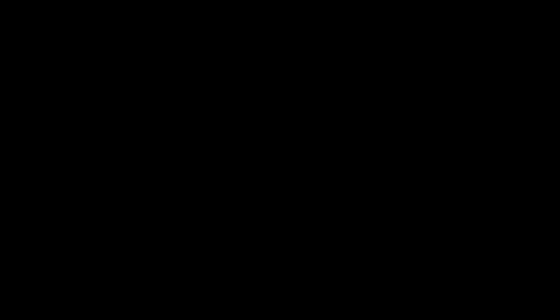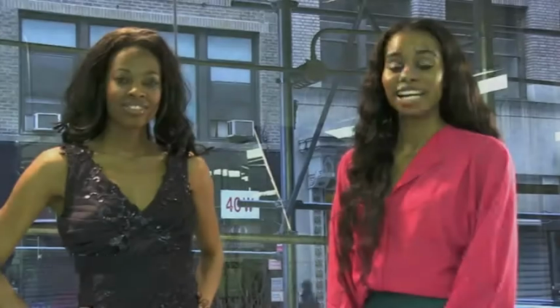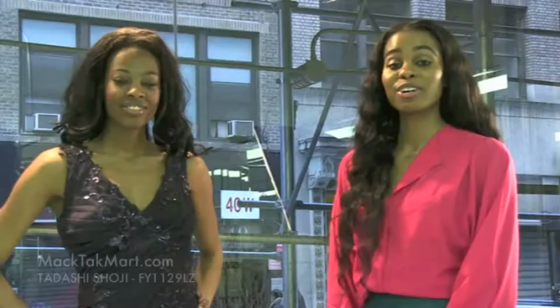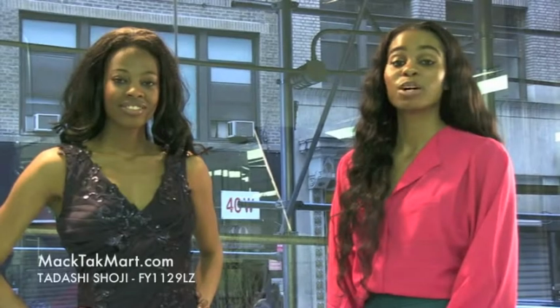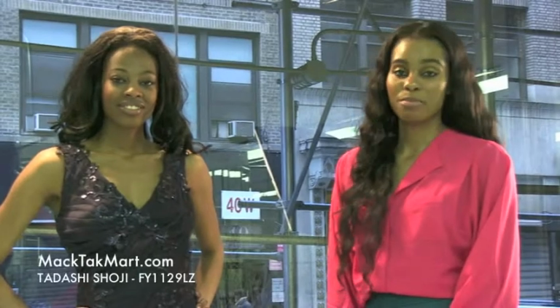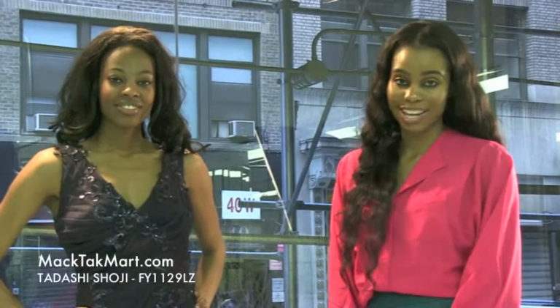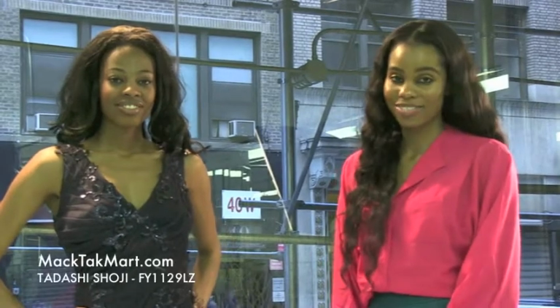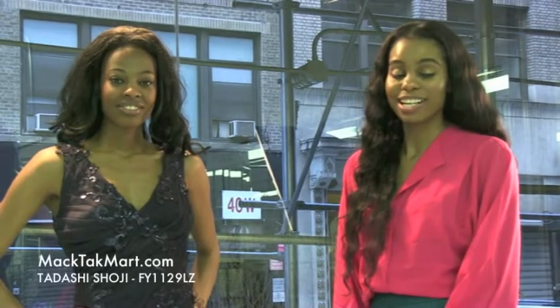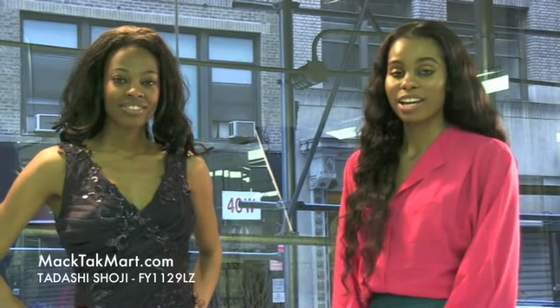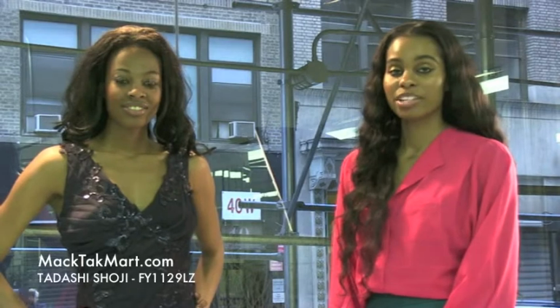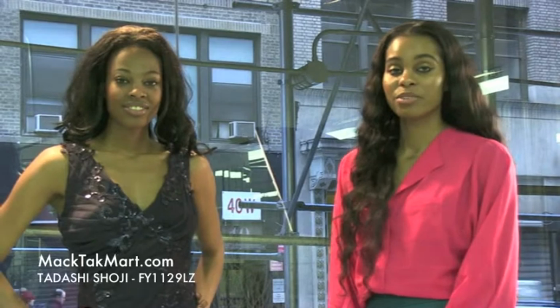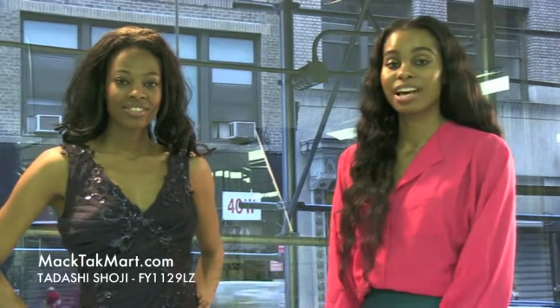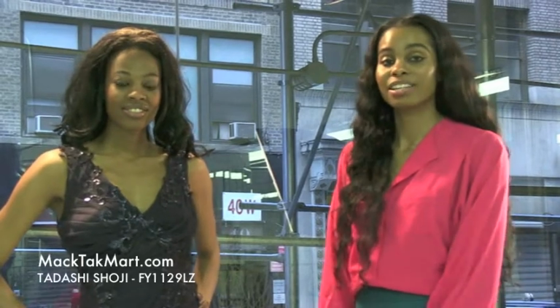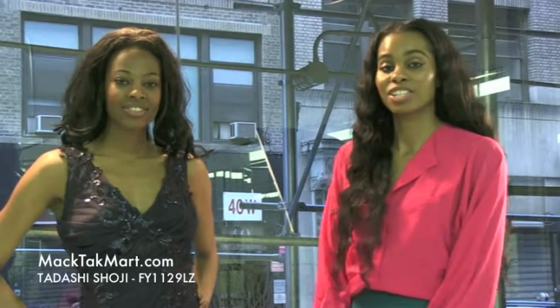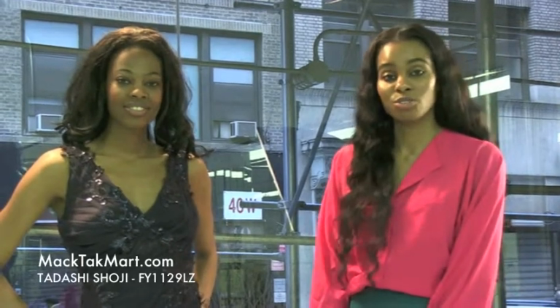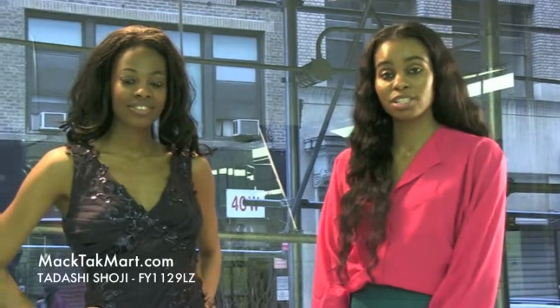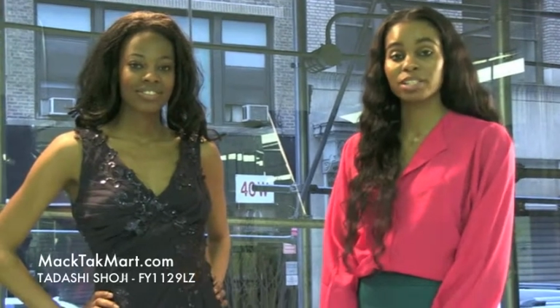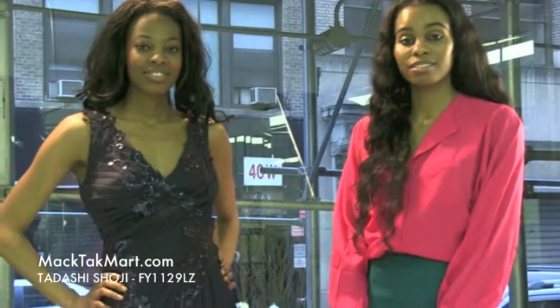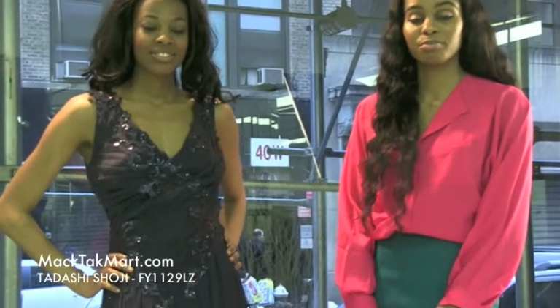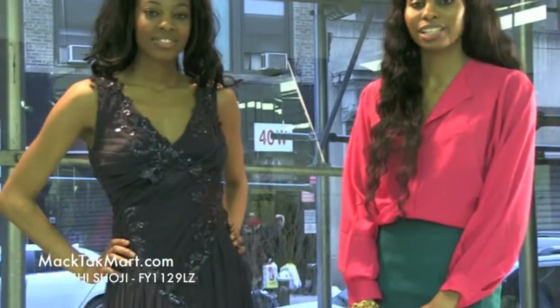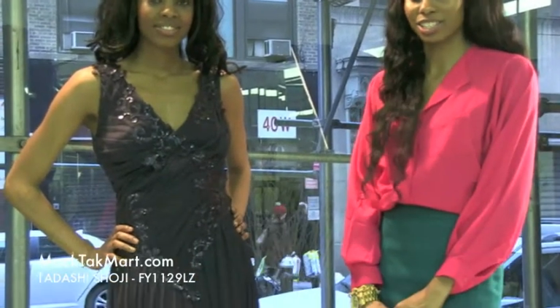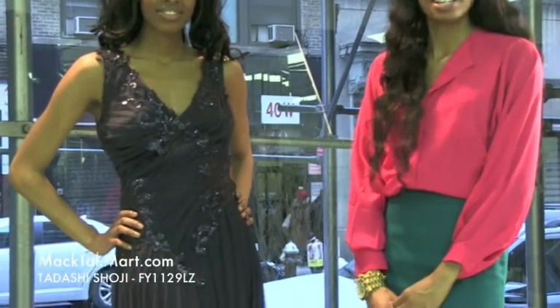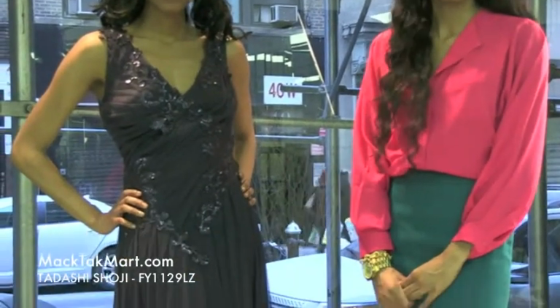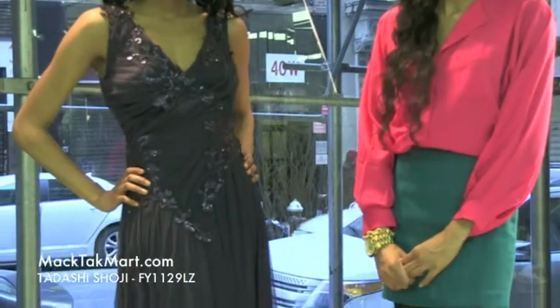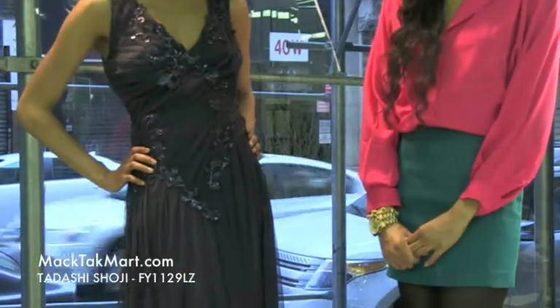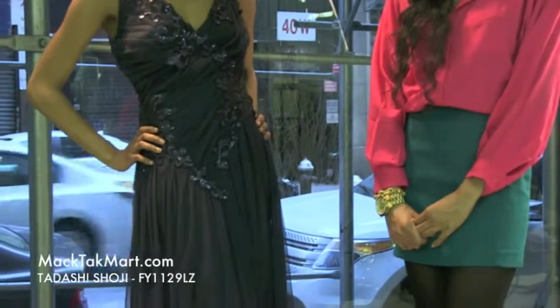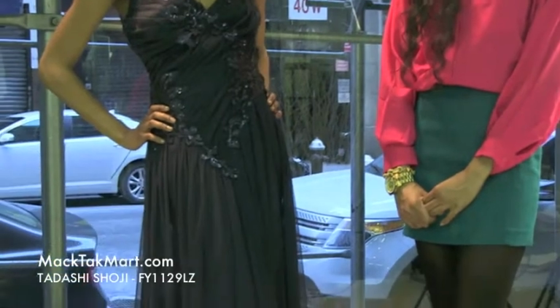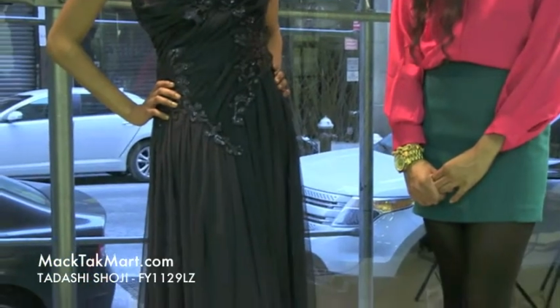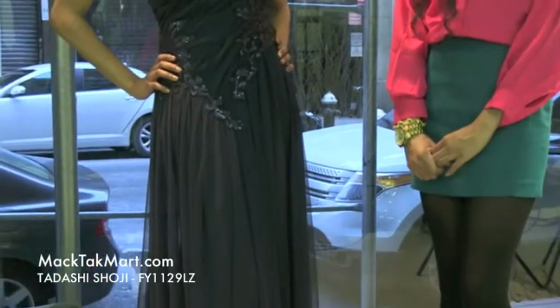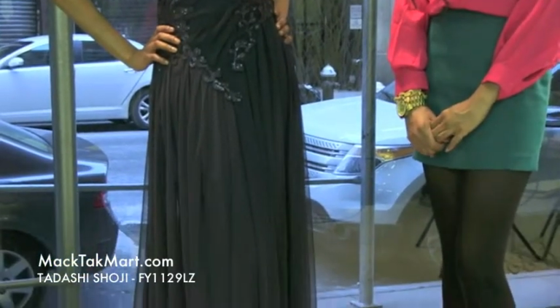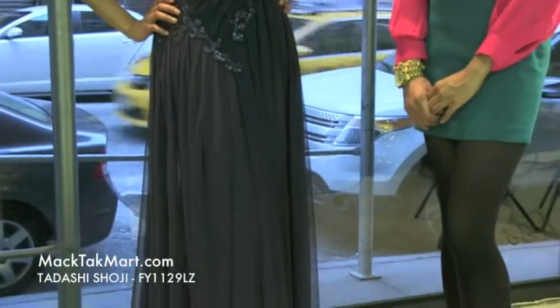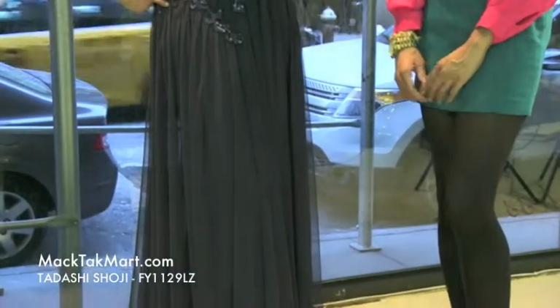Hello and welcome to MagPak TV. Today we are debuting designer Tarashi Shoji's 2013 spring collection, style number FY1129LZ.